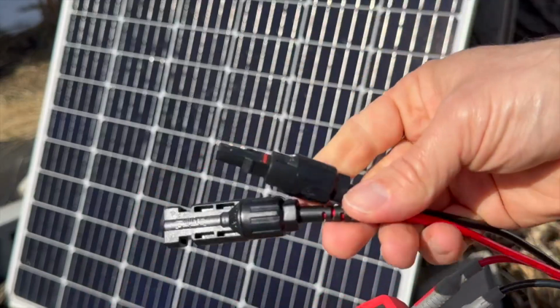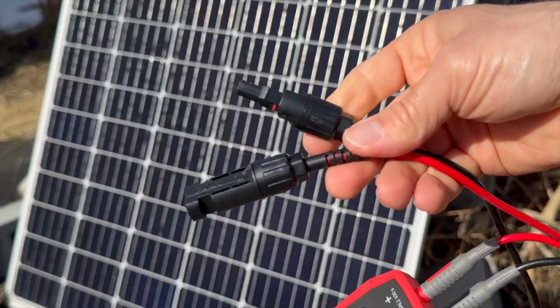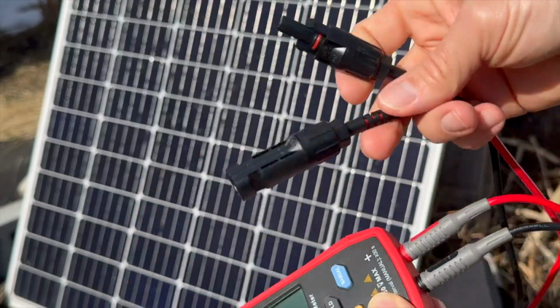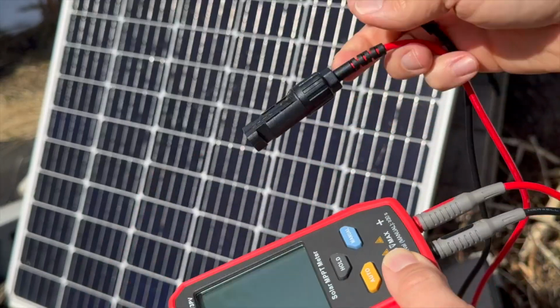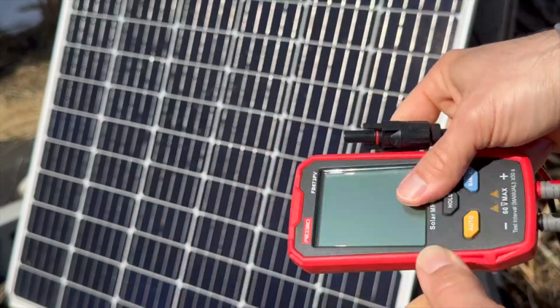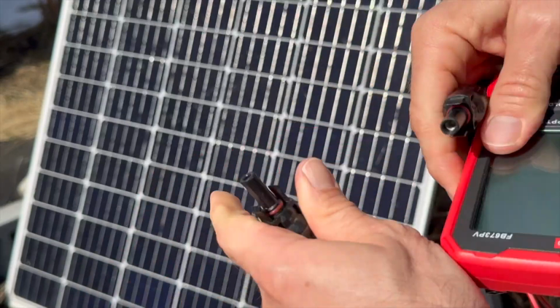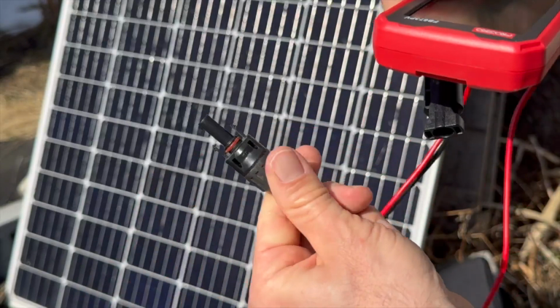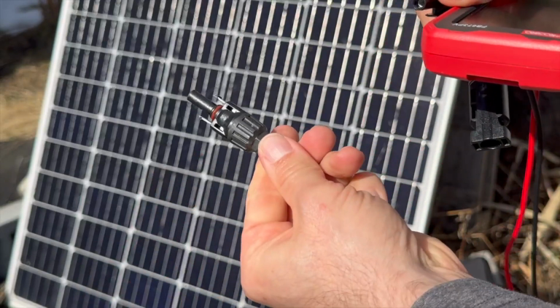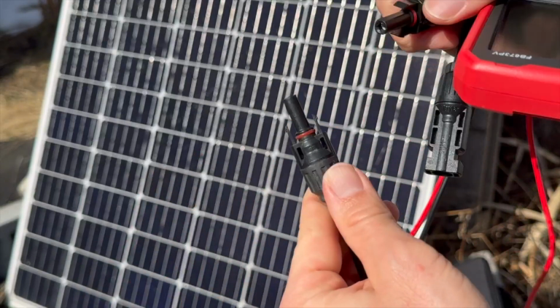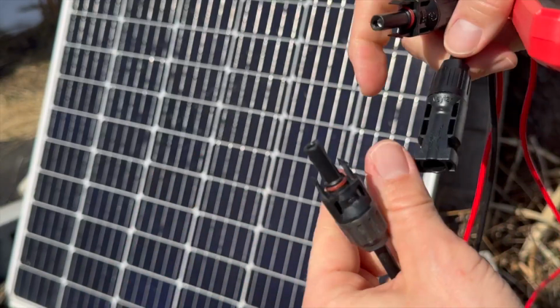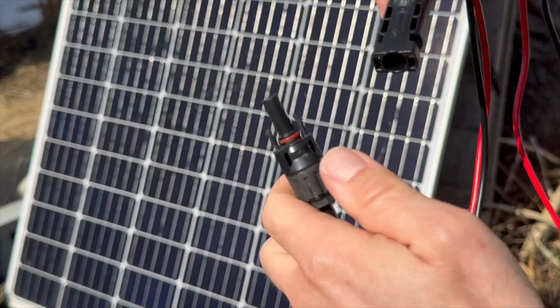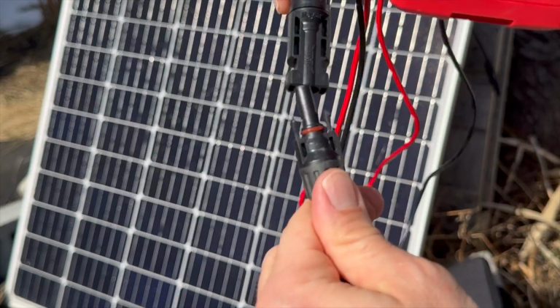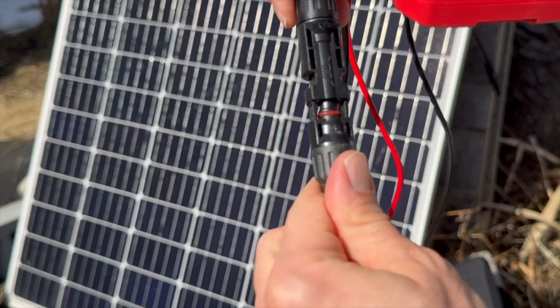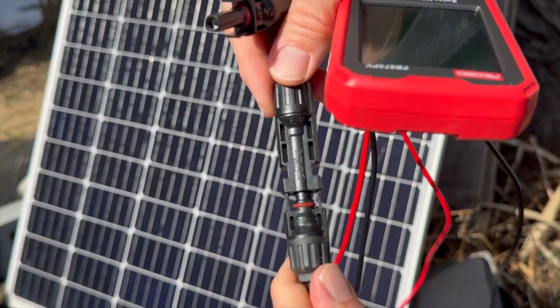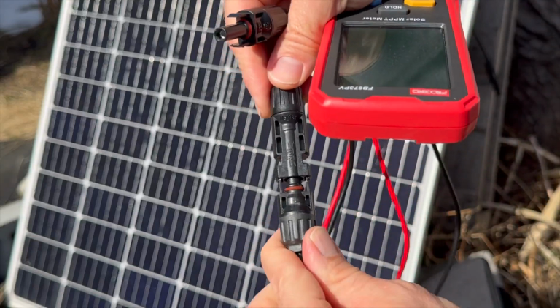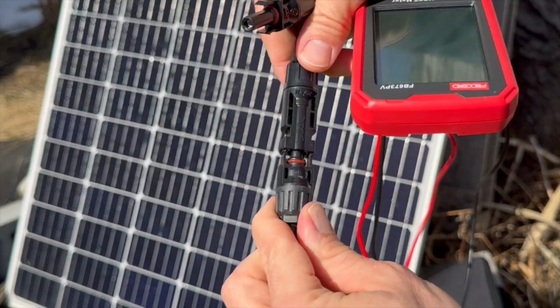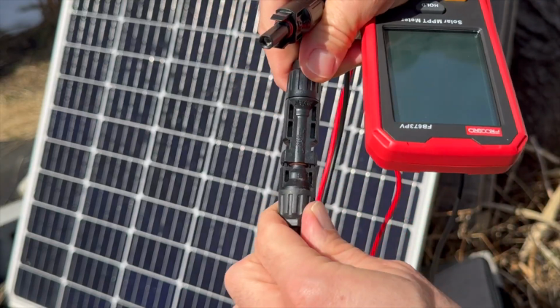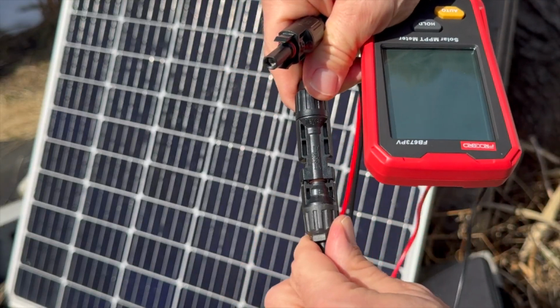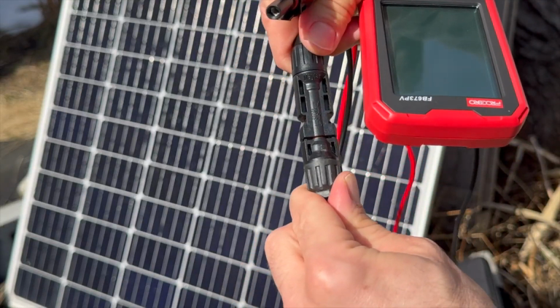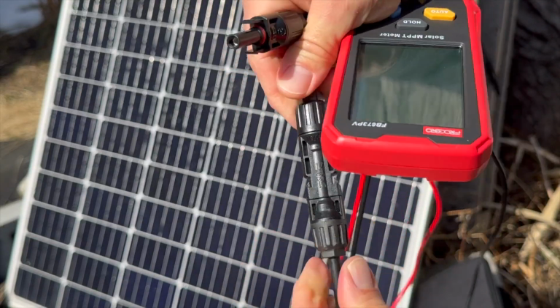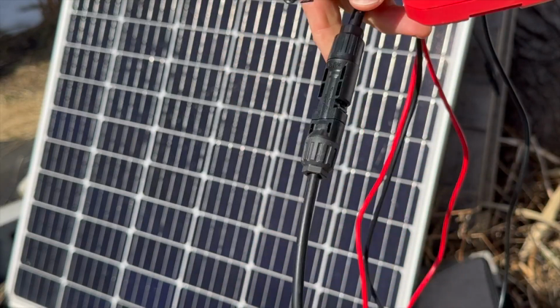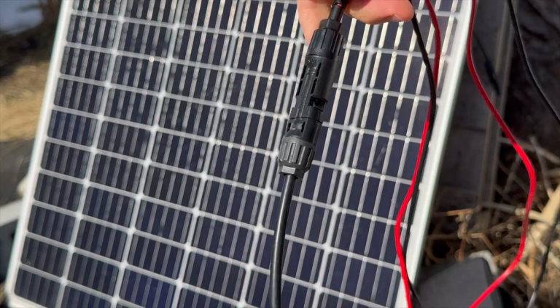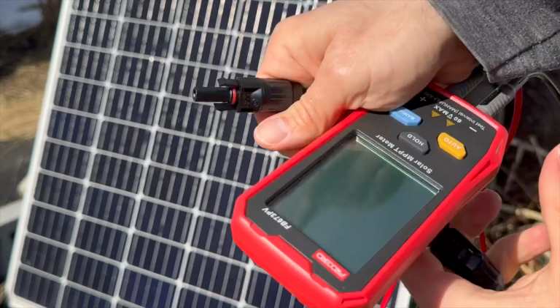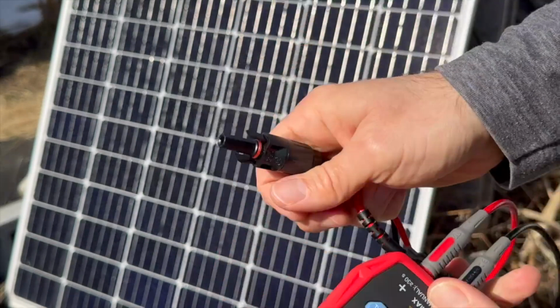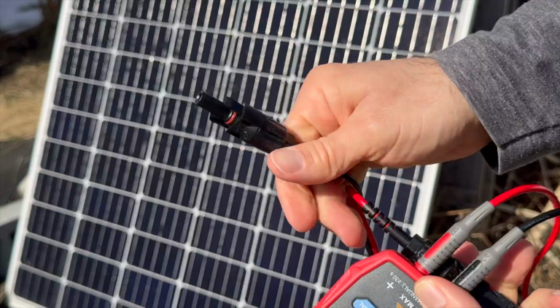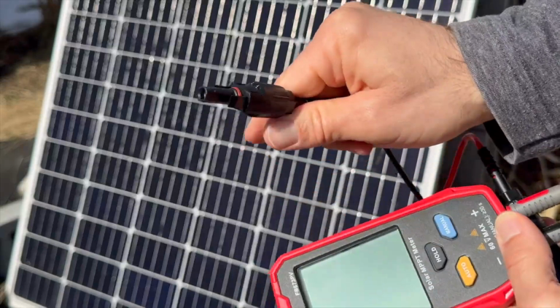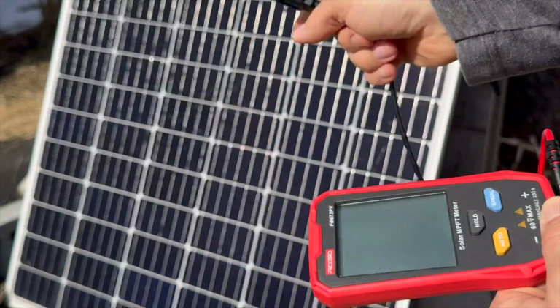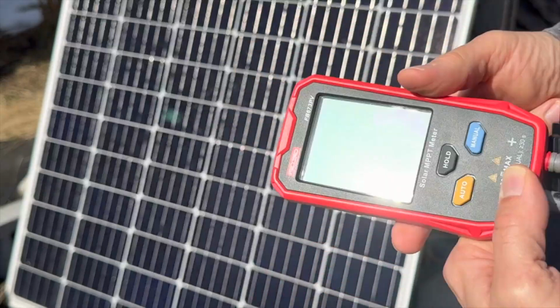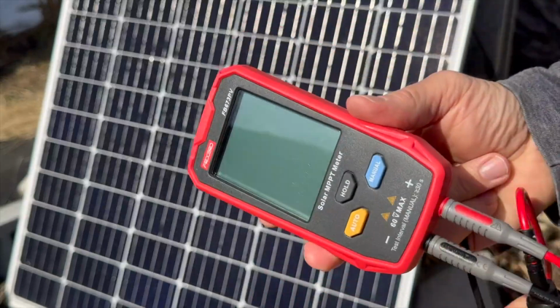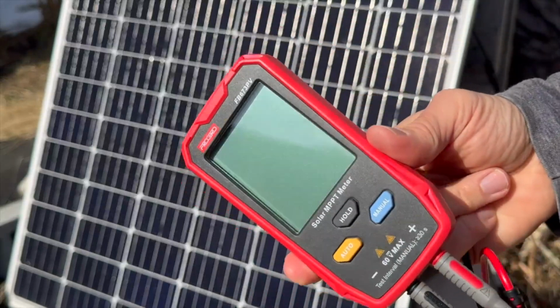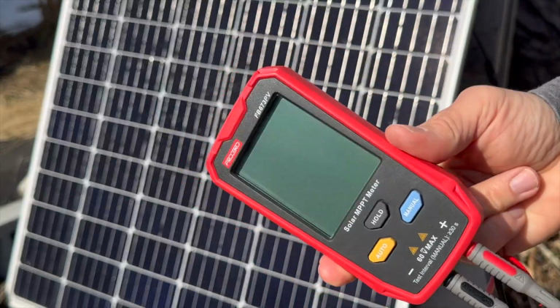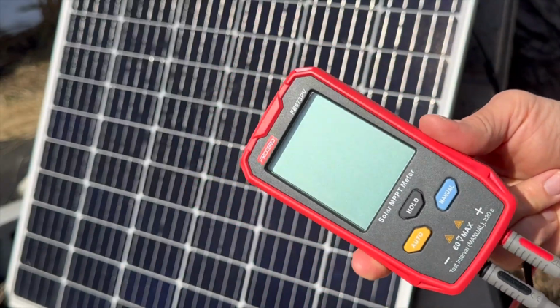You get MC4 on one end — here's from the solar panel — and these are waterproof connections. If you're not familiar with MC4, you just click them in, and then the values will start to pop up.